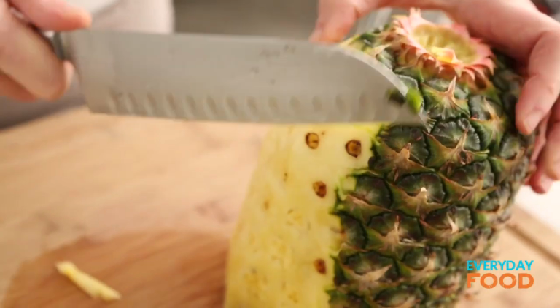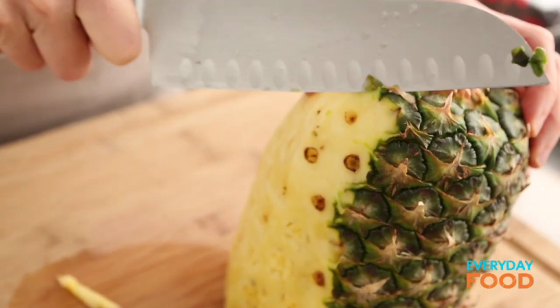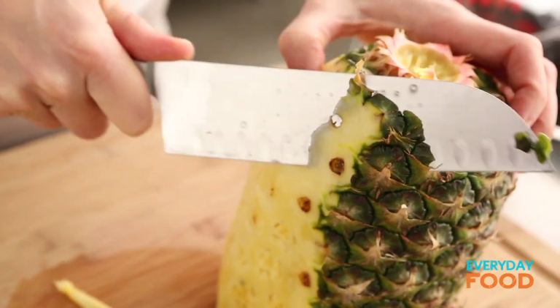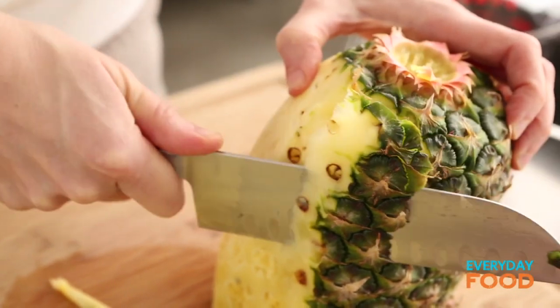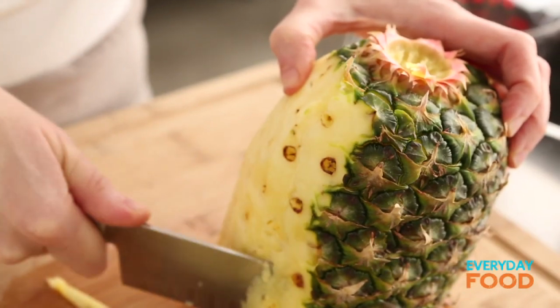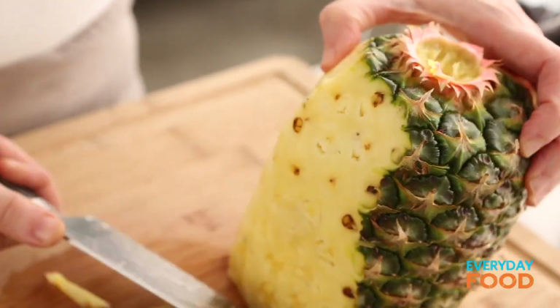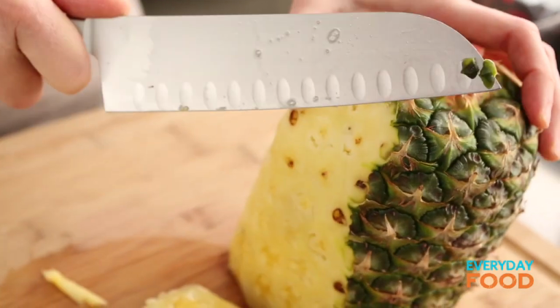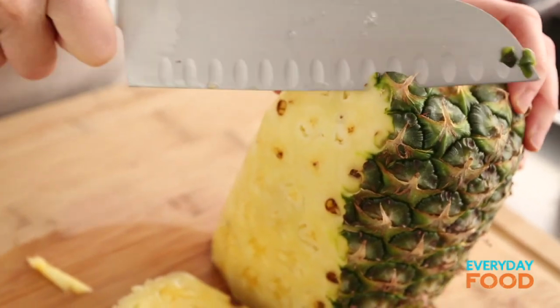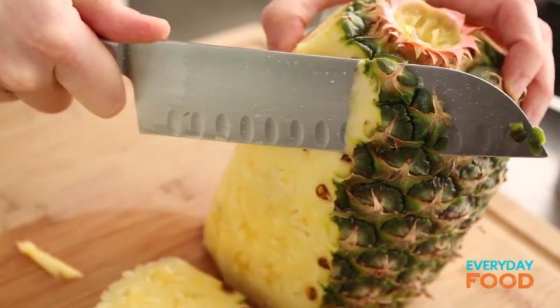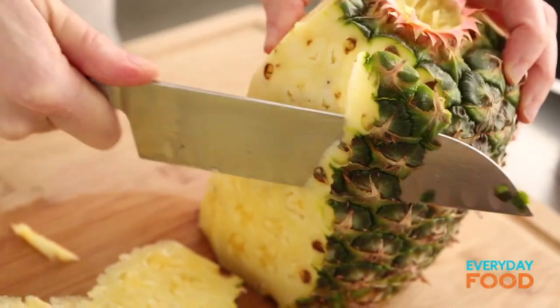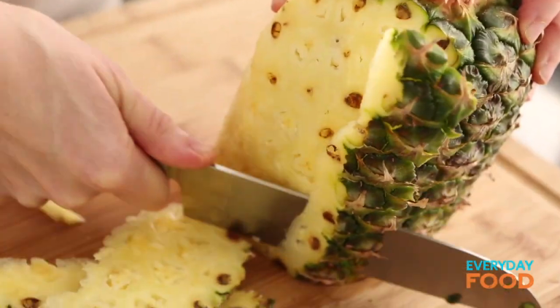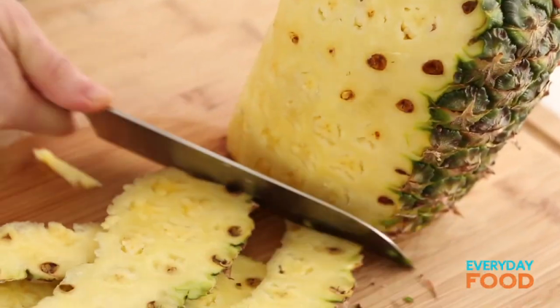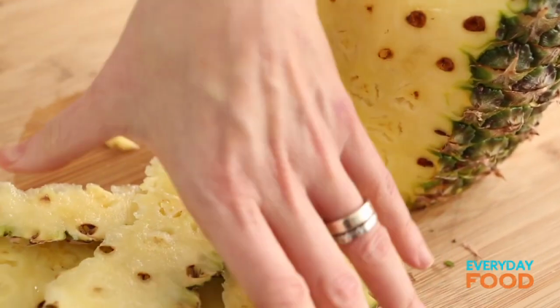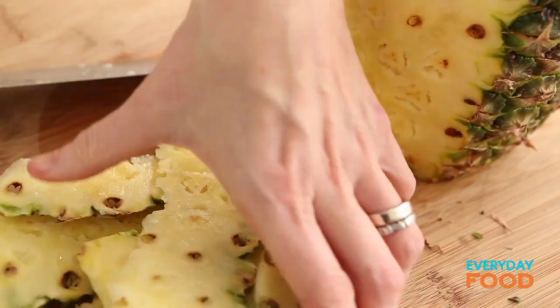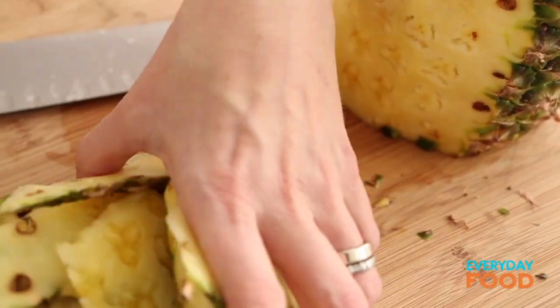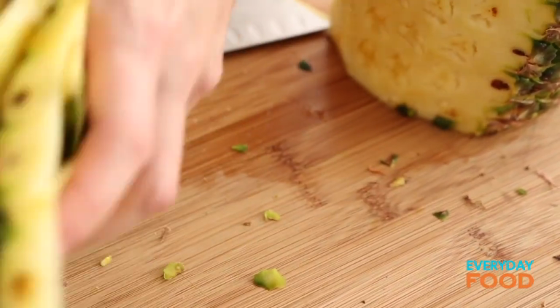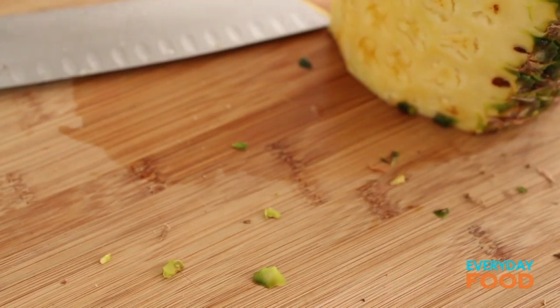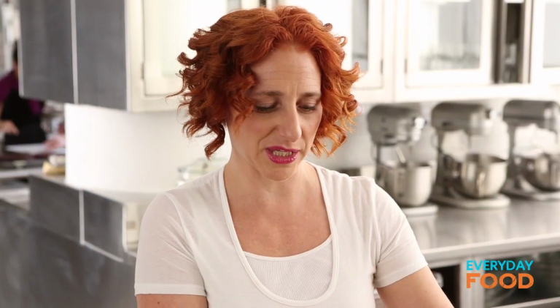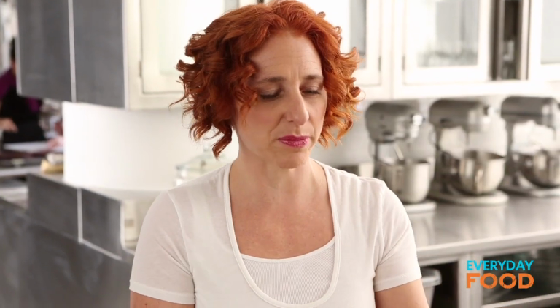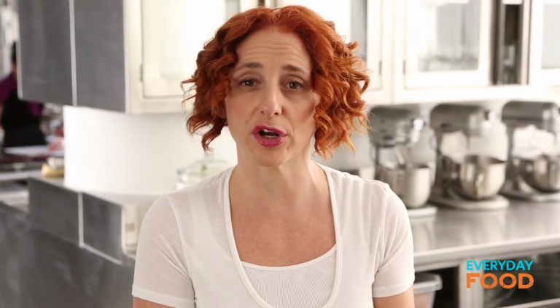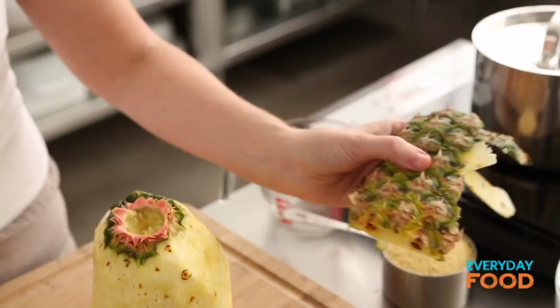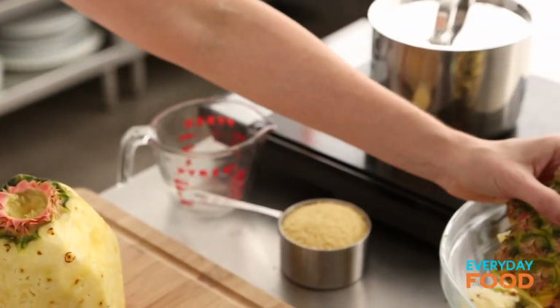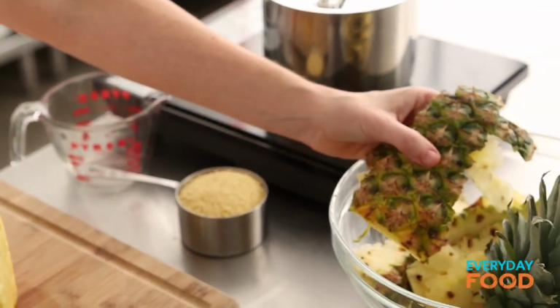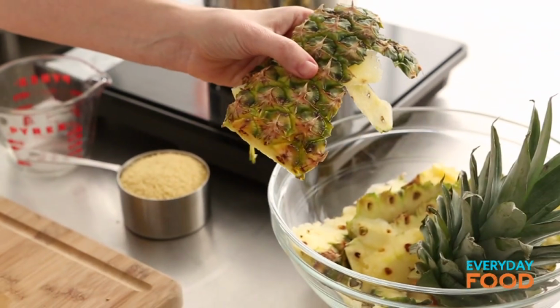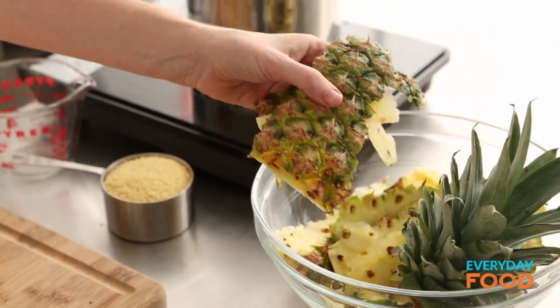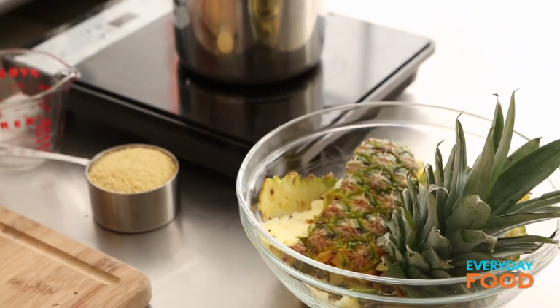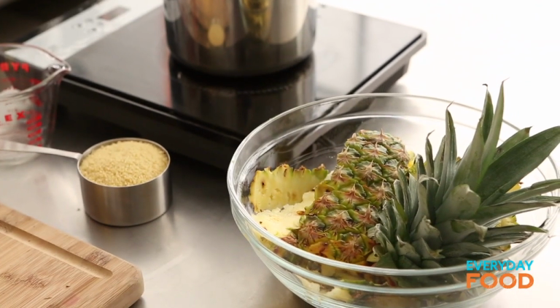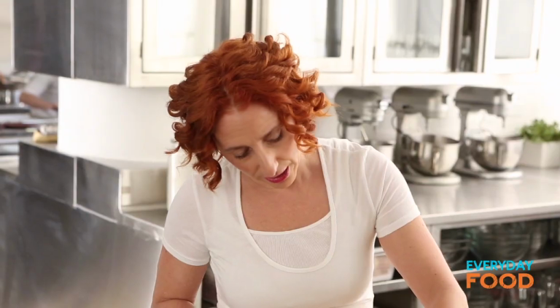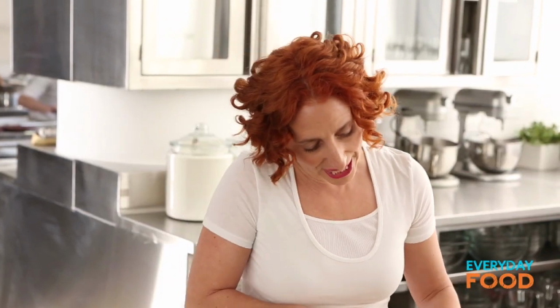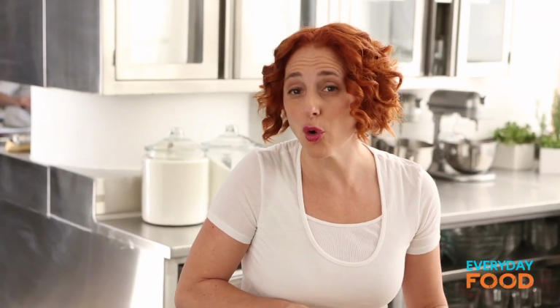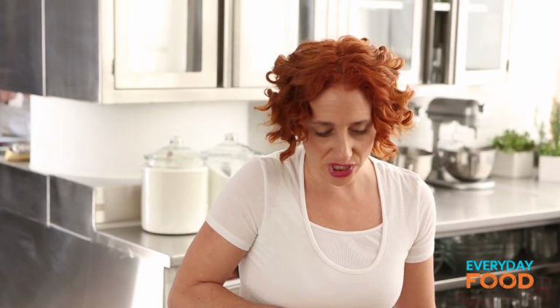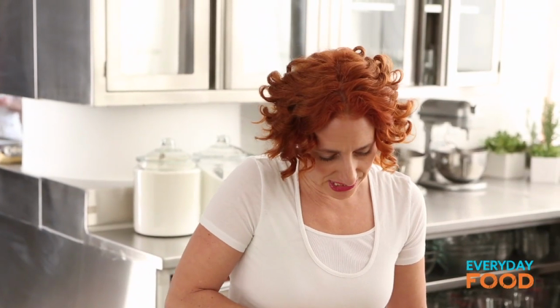I err on the side of leaving some of the eyes and then just go back in and remove them afterwards — that way I don't waste anything. You can take these peelings and put them in some water, let them sit overnight in the refrigerator, and then drink it. It's a delicious beverage. Cut eight quarter-inch thick slices.